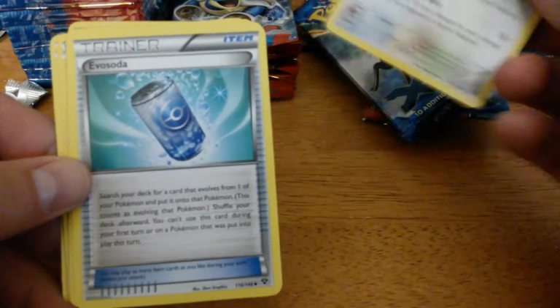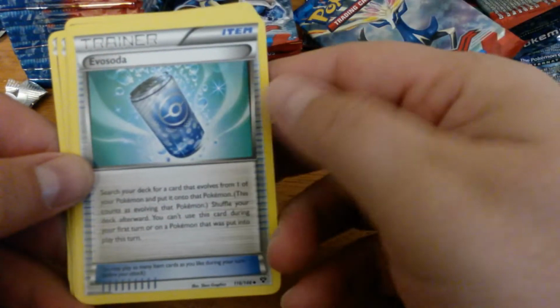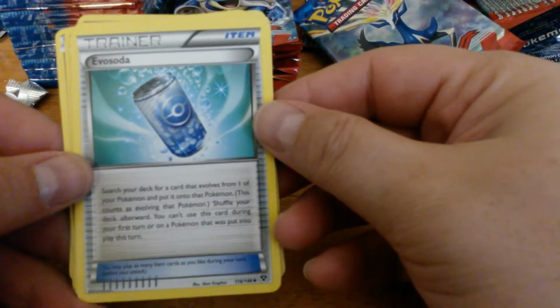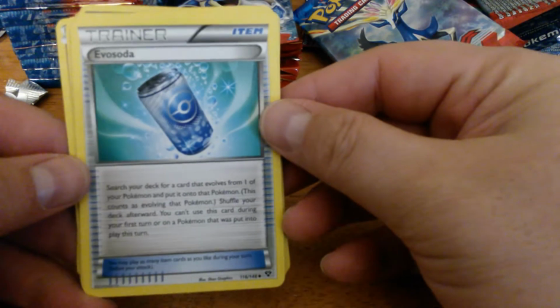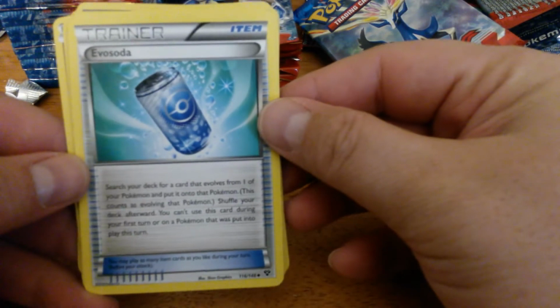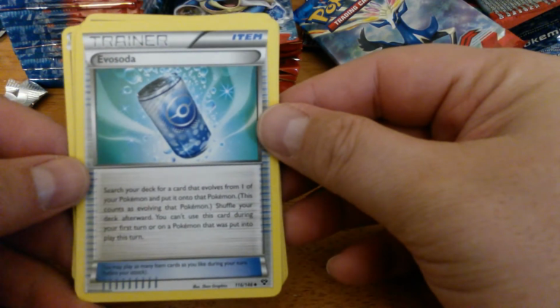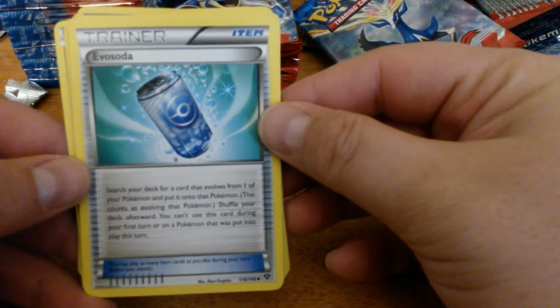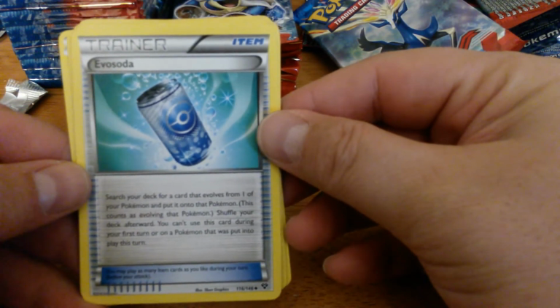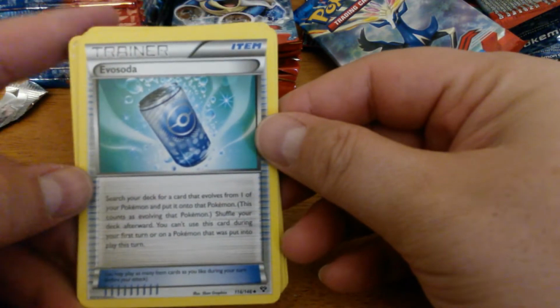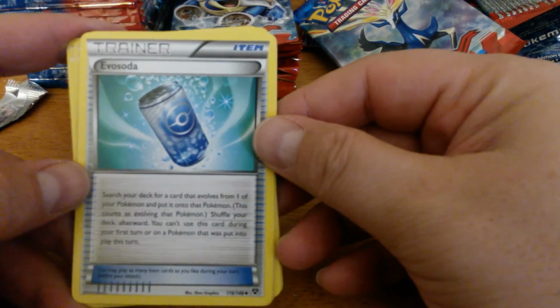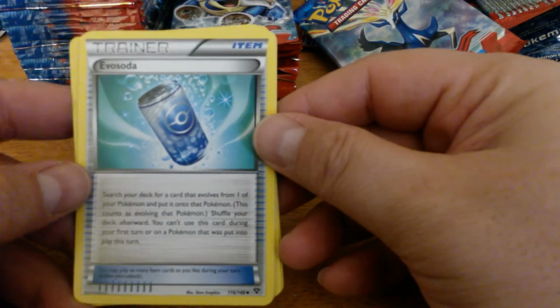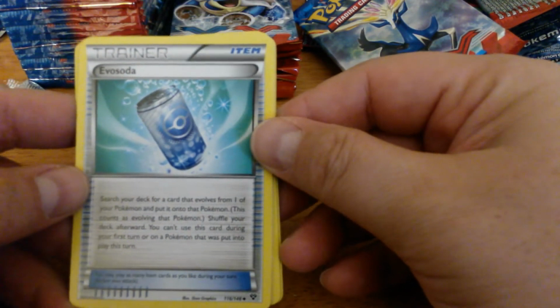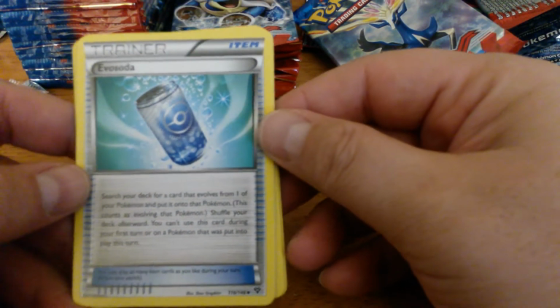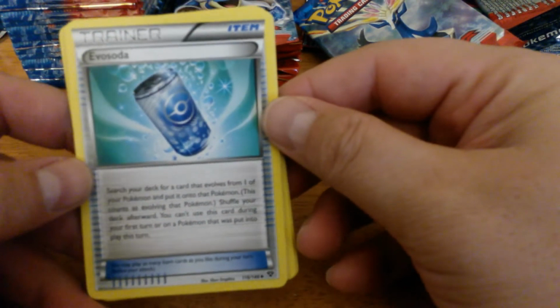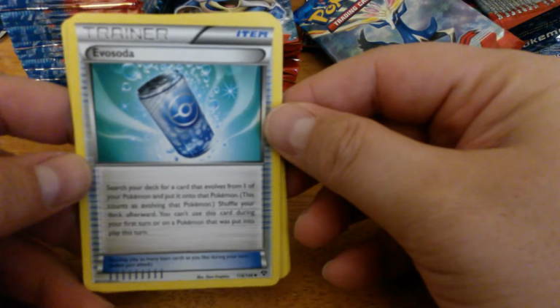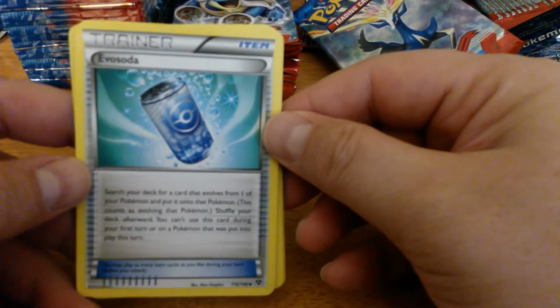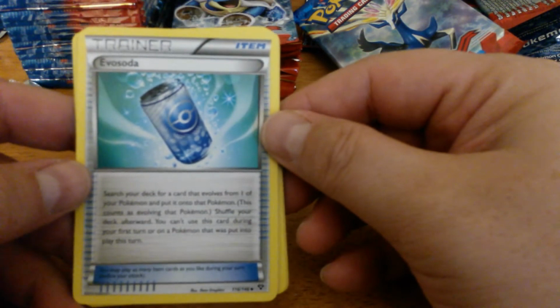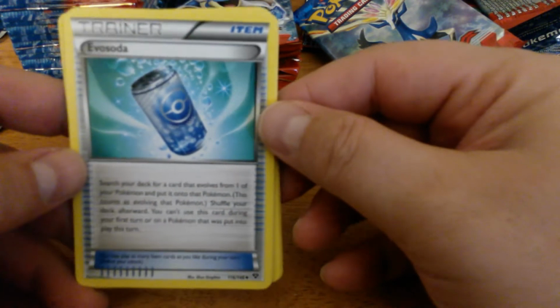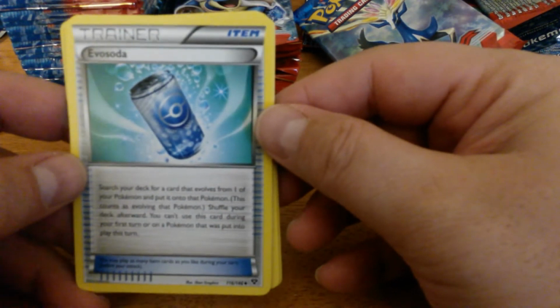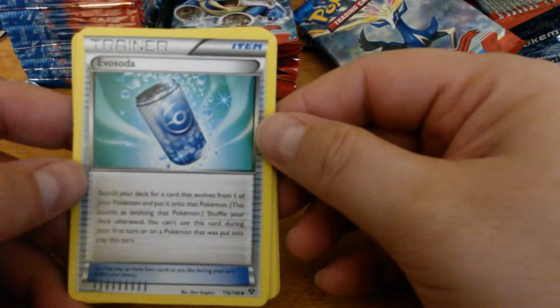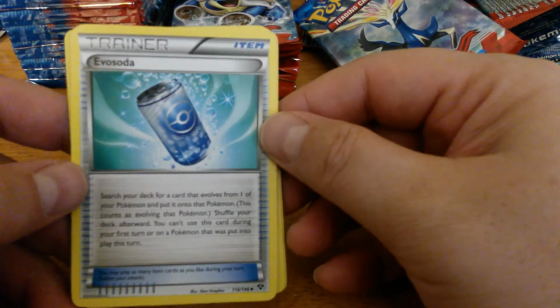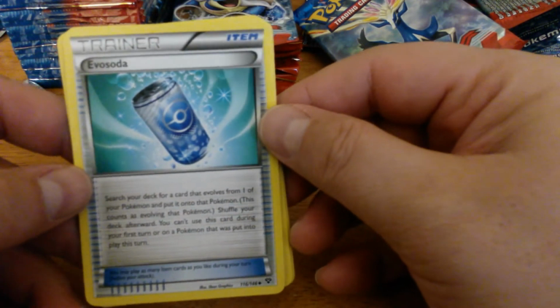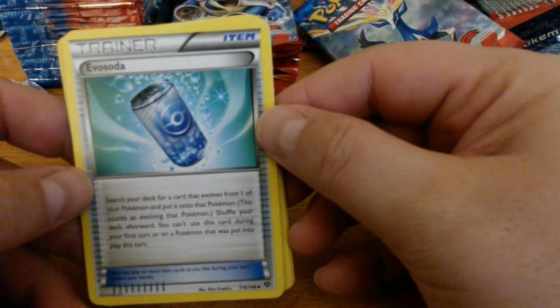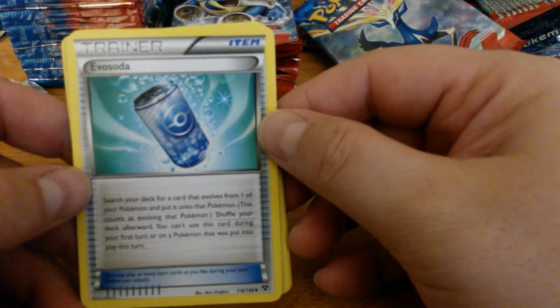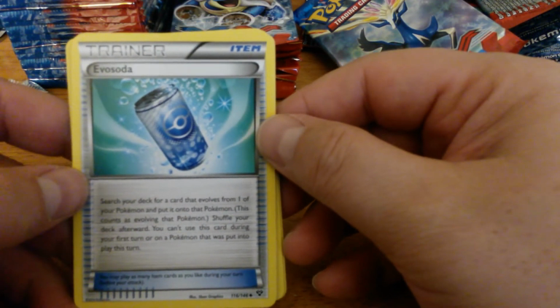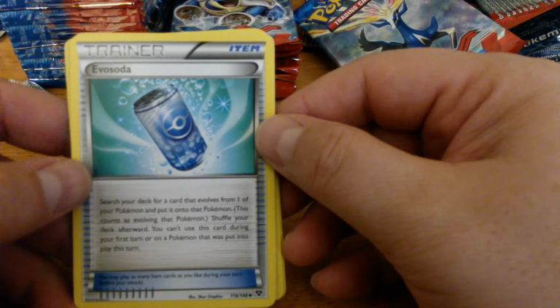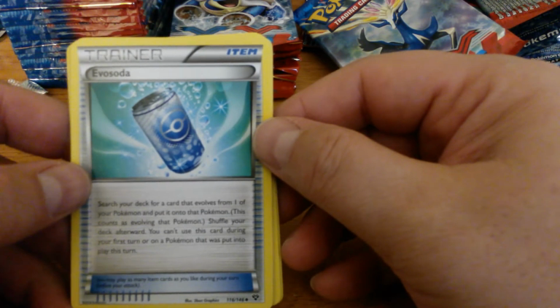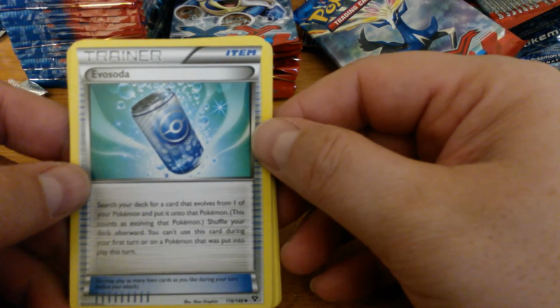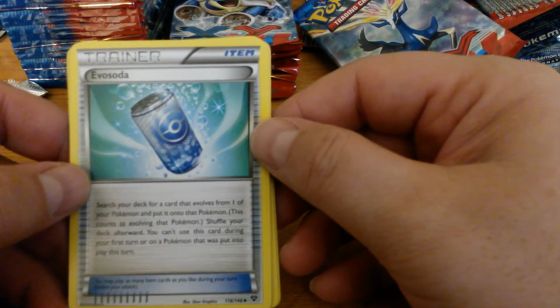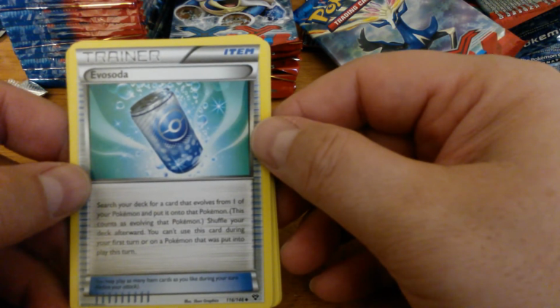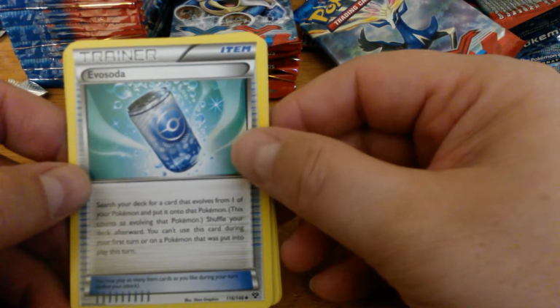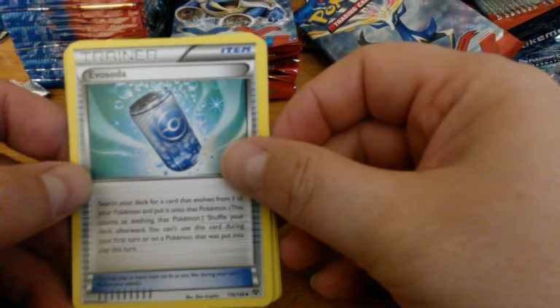Dunsparce. Evo Soda — this card was way hyped. It will see play in Stage 1 decks, but for Stage 2 I think you're still better off with the Ball Engine and Rare Candies.